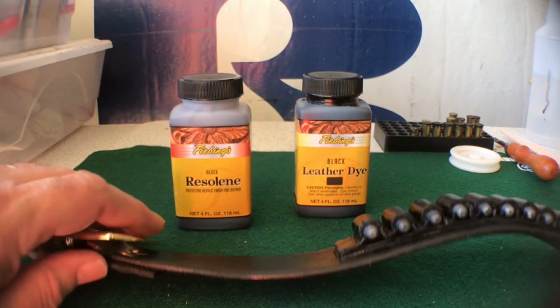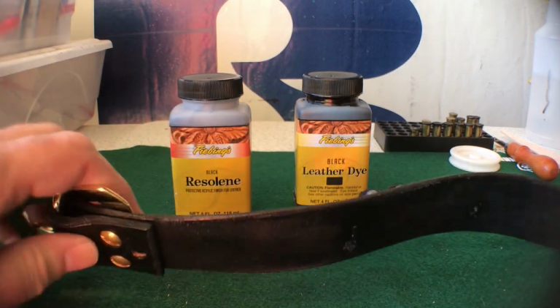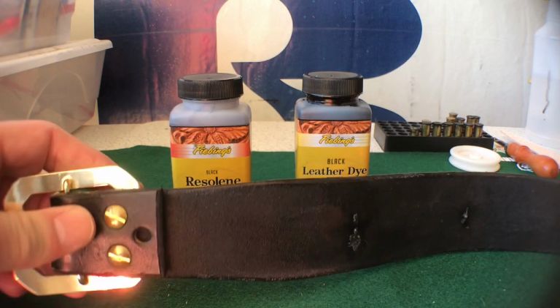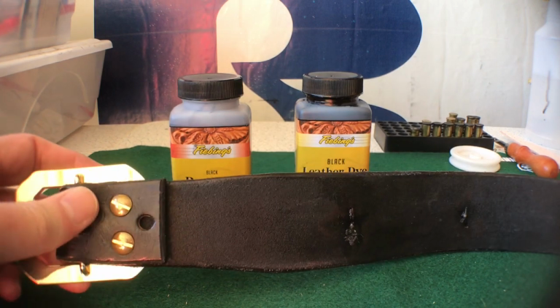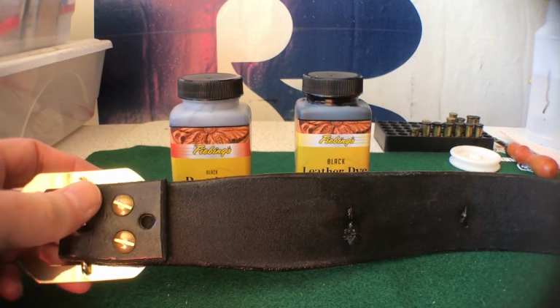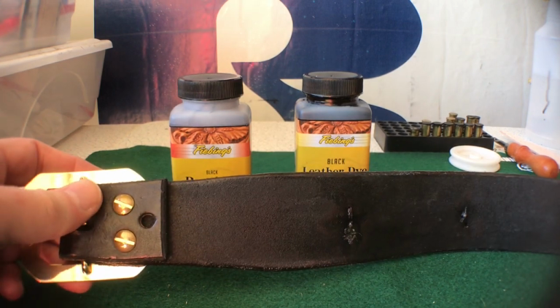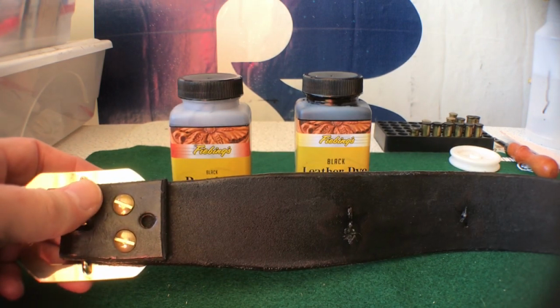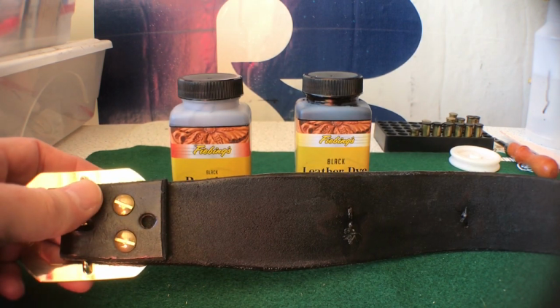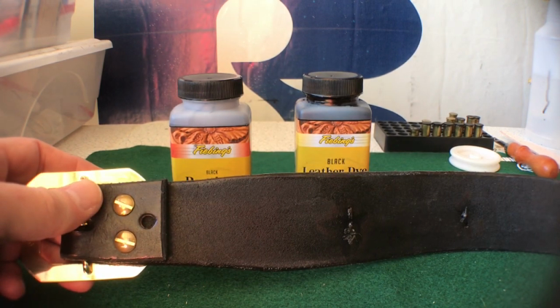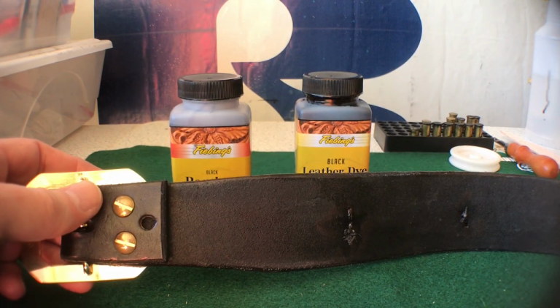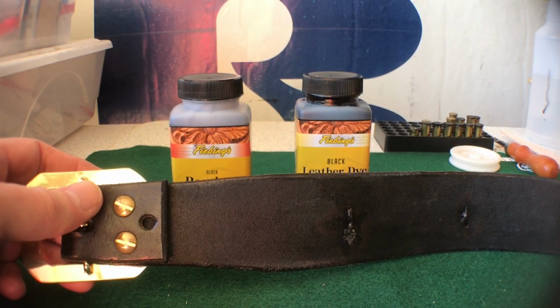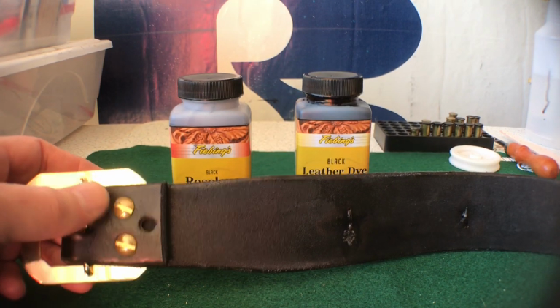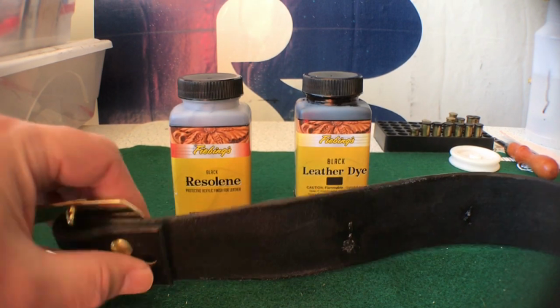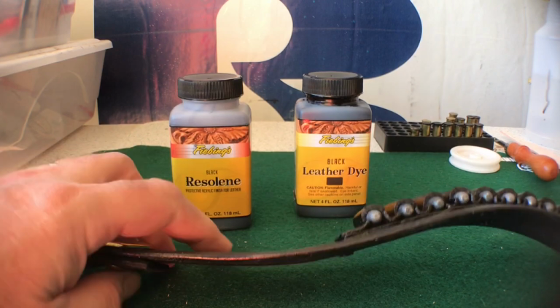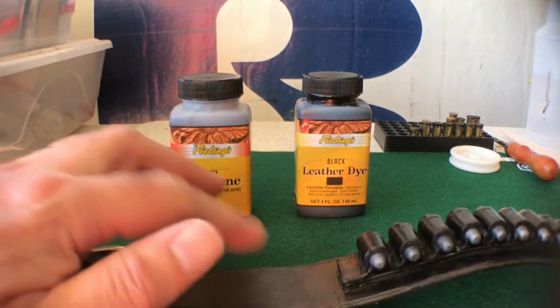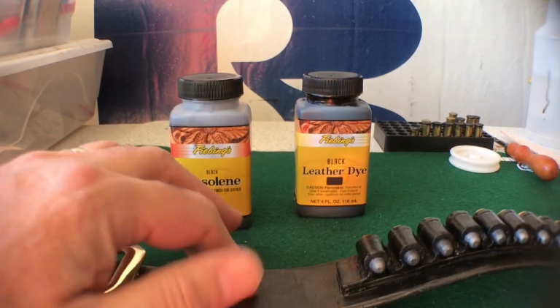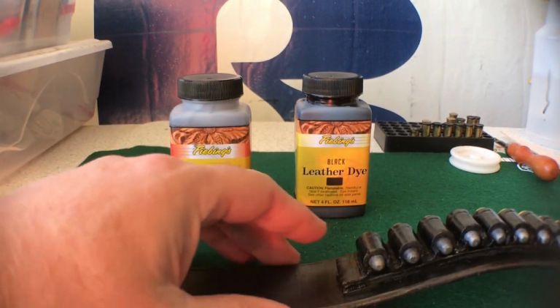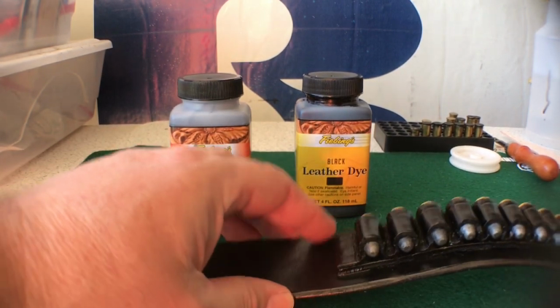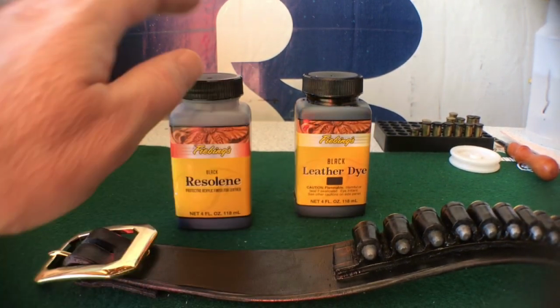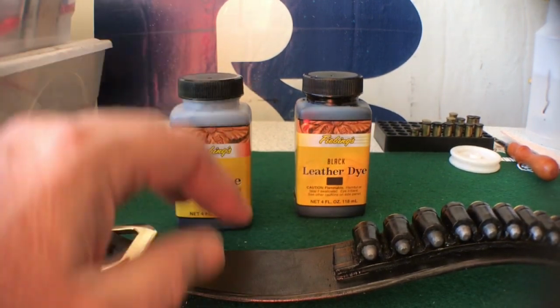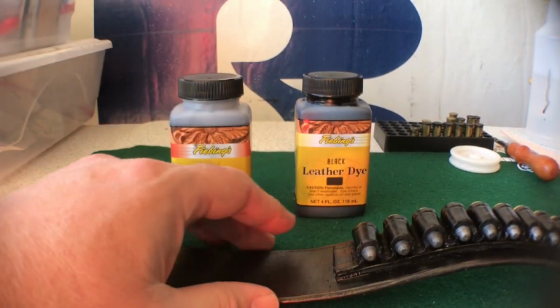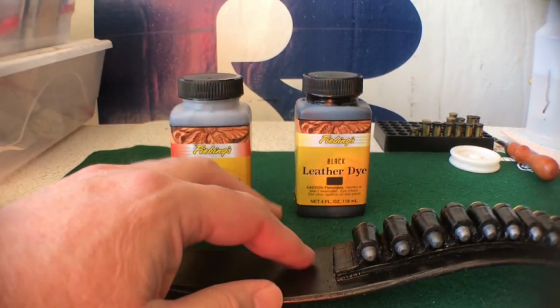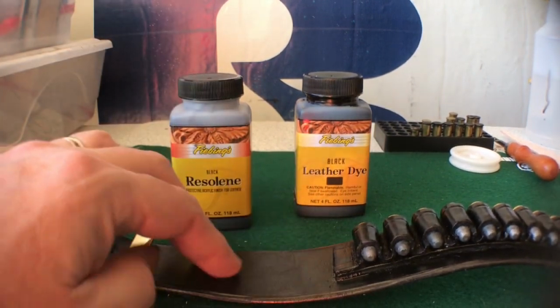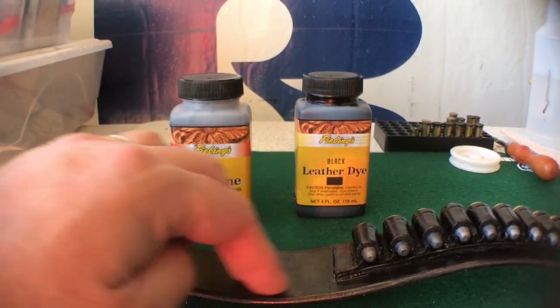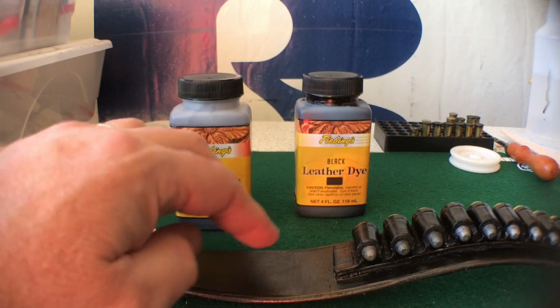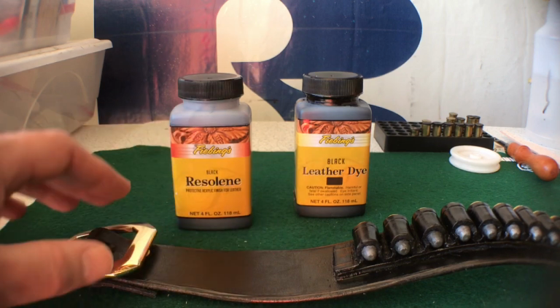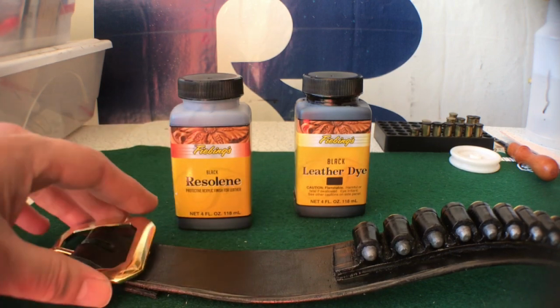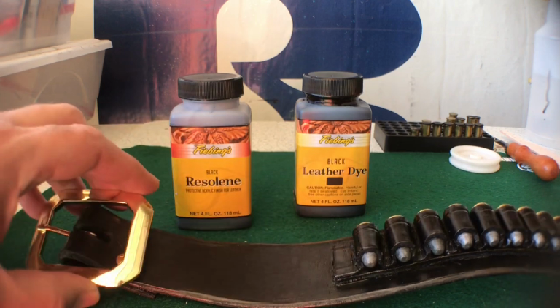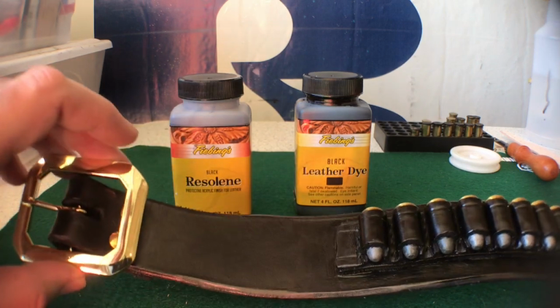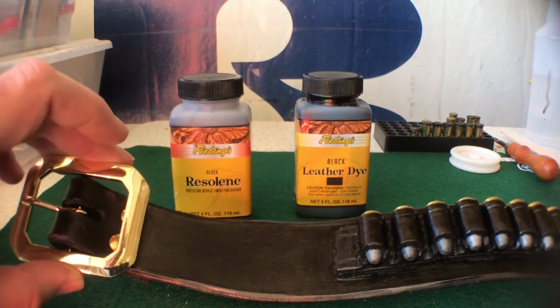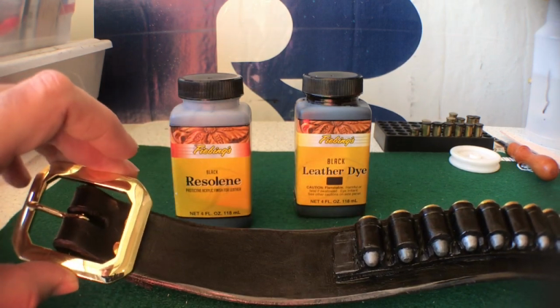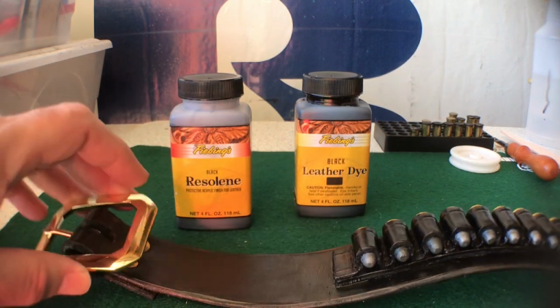When you do the rough side, it just soaks right in — no bubbles, and if there are any, you're probably not going to care. But on the smooth side, watch out for the bubbles. It's a good product and it really adds almost like a second dye coat in black to the leather.